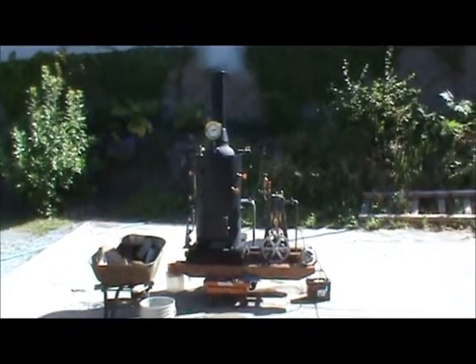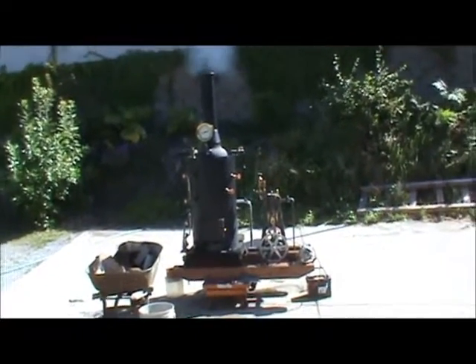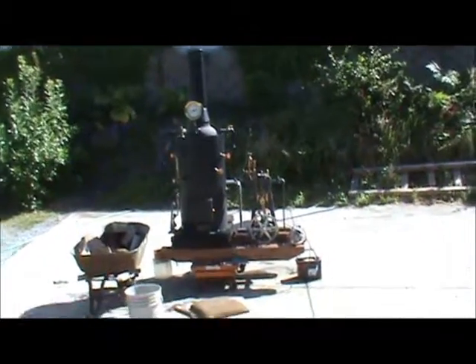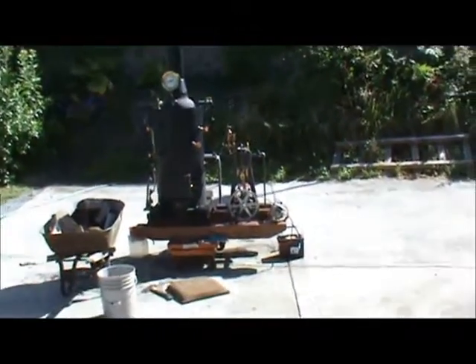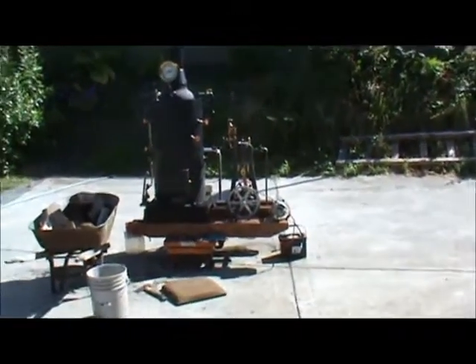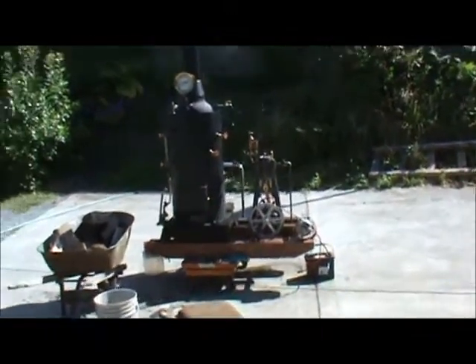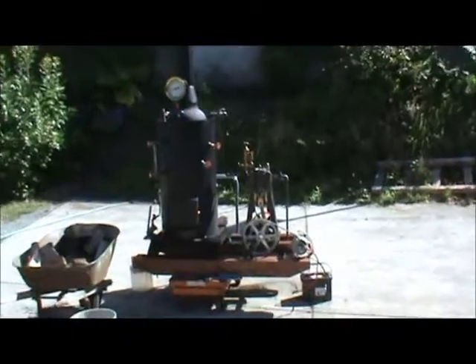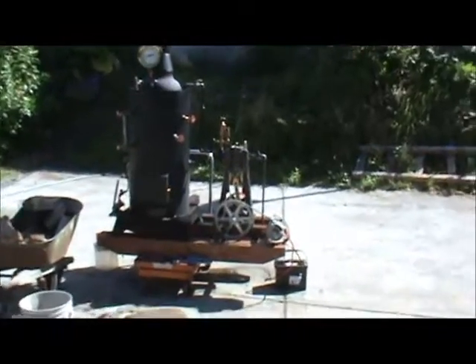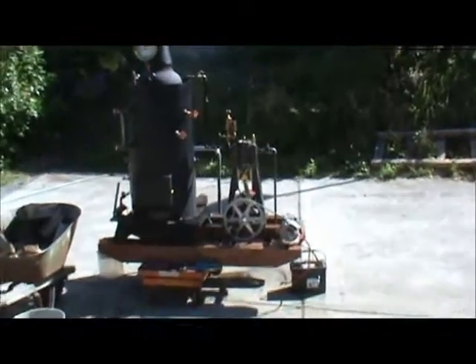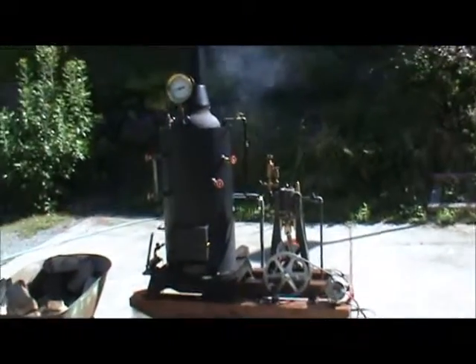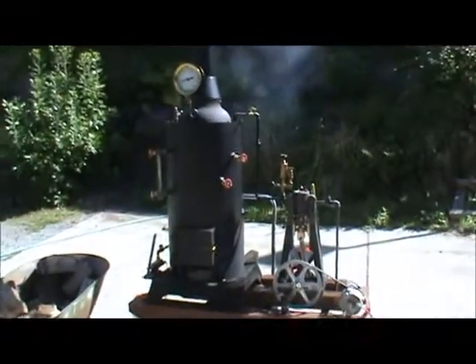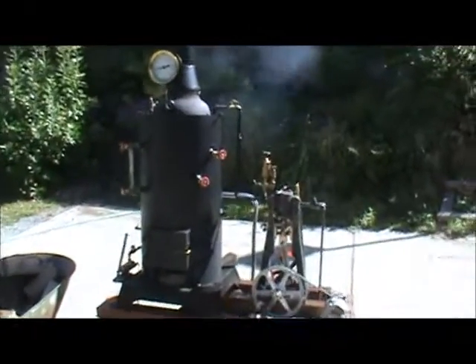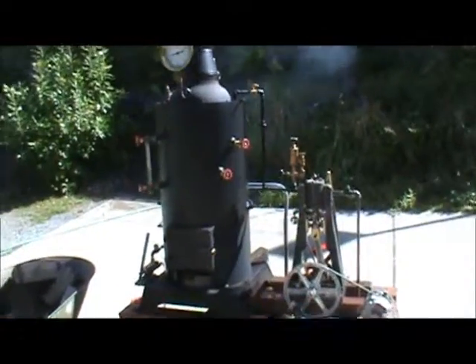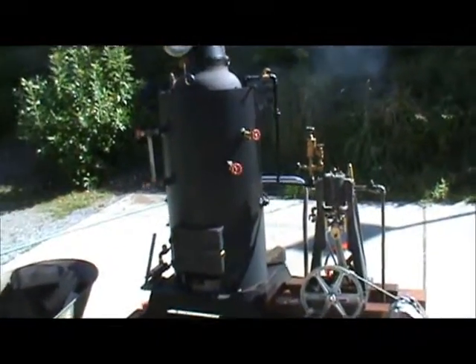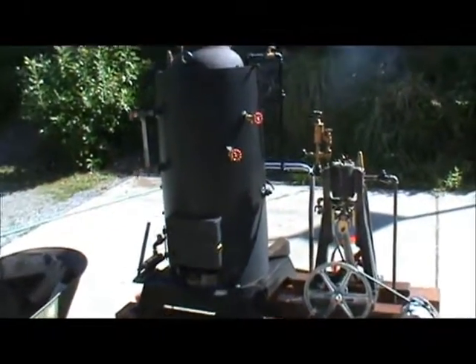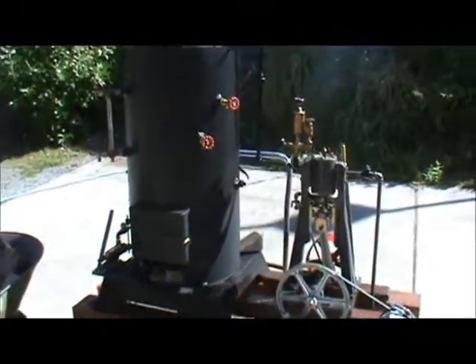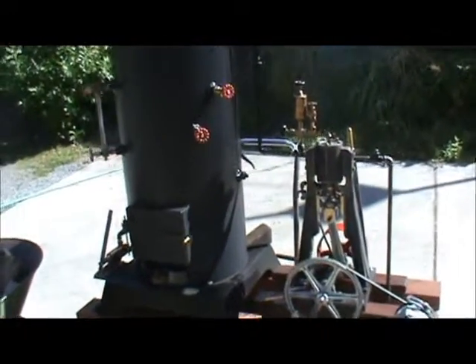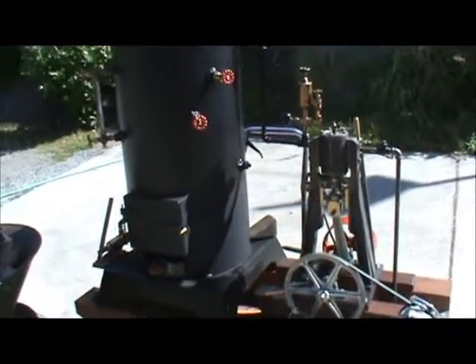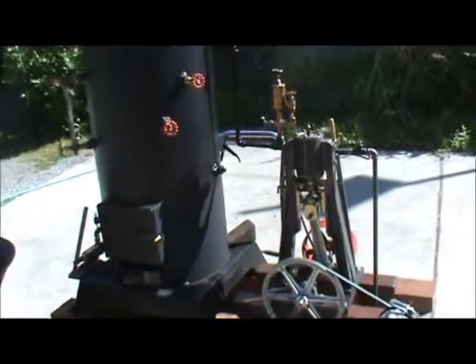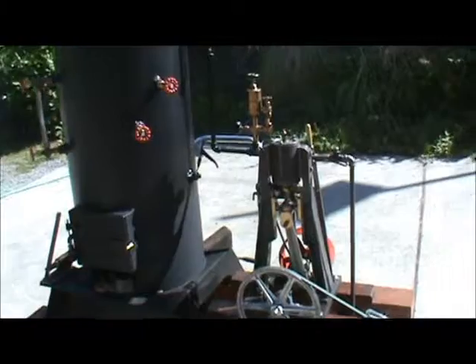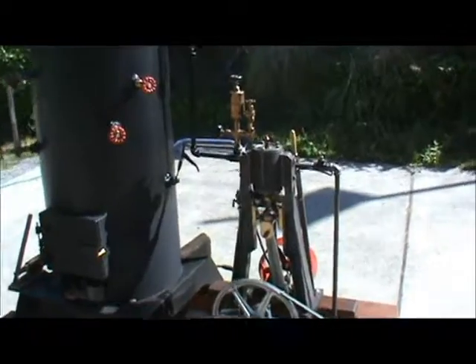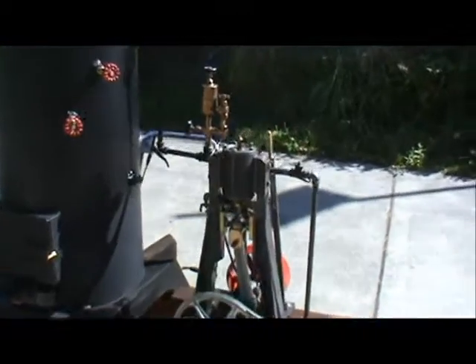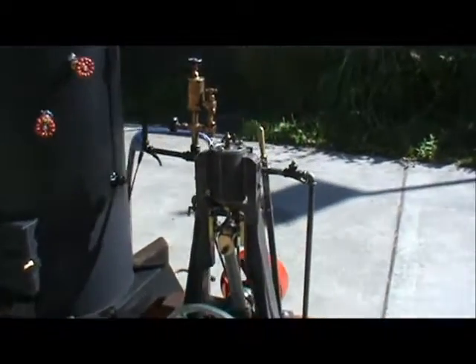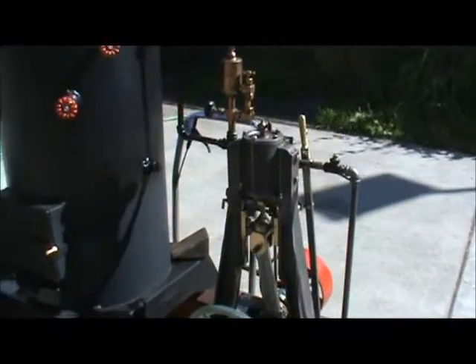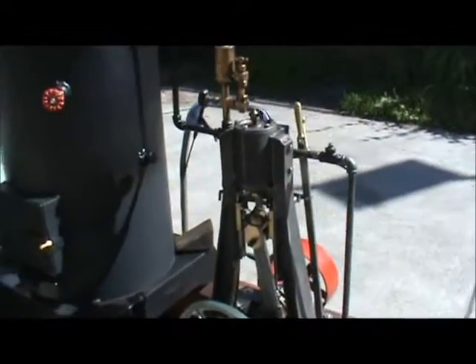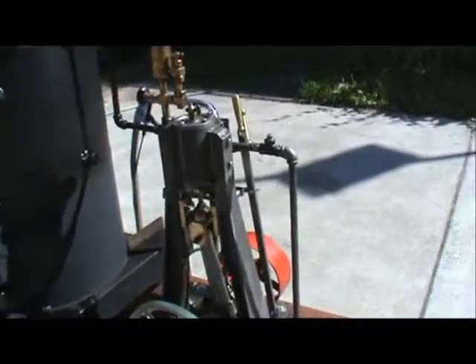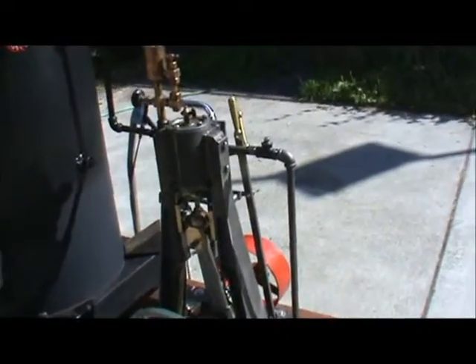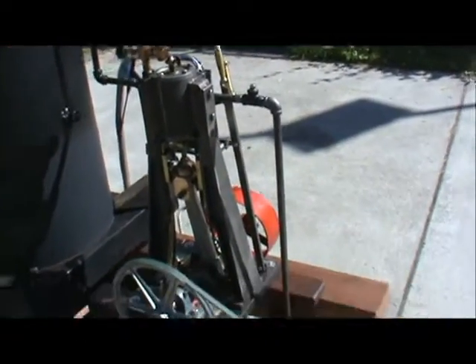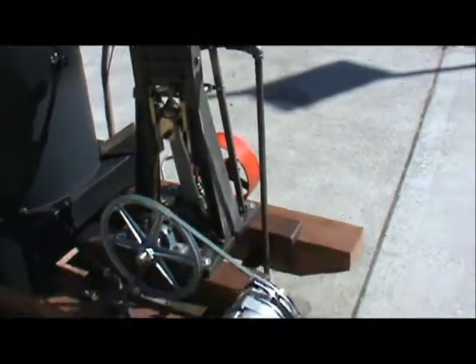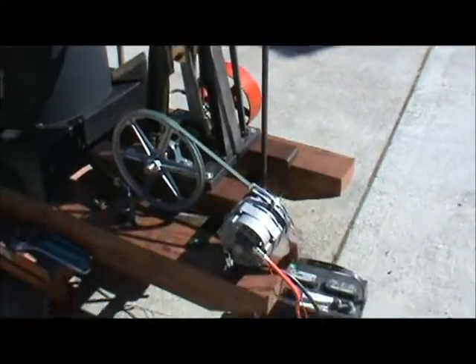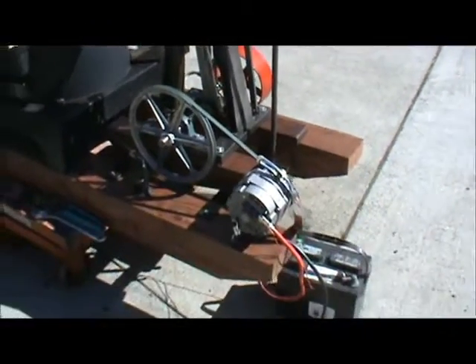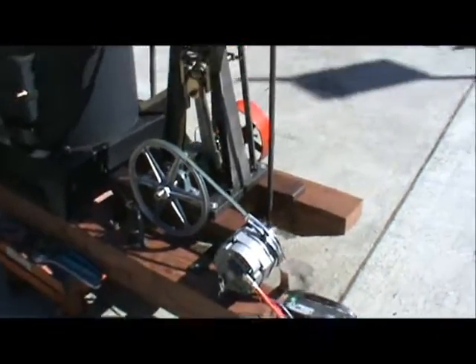Okay, Ed, I've got things put together up here pretty good. I'm just going to go over a couple of points about running the engine. You want to know various things that are going on with it.